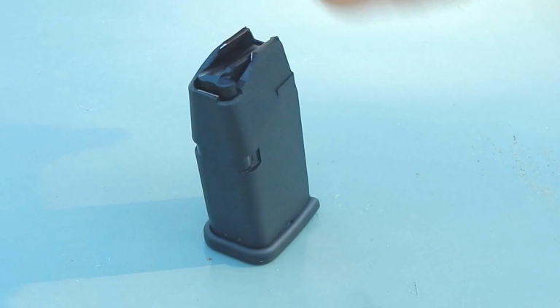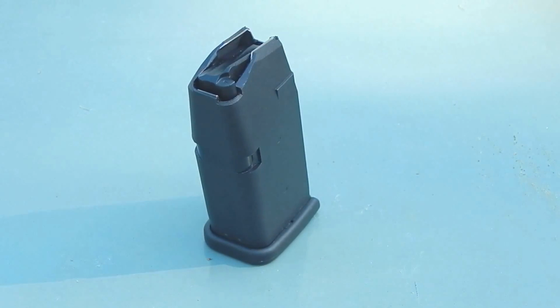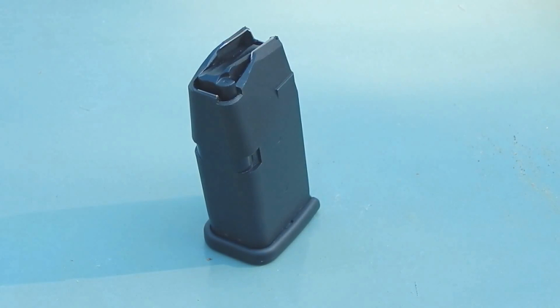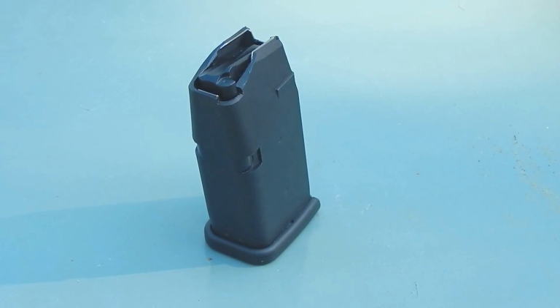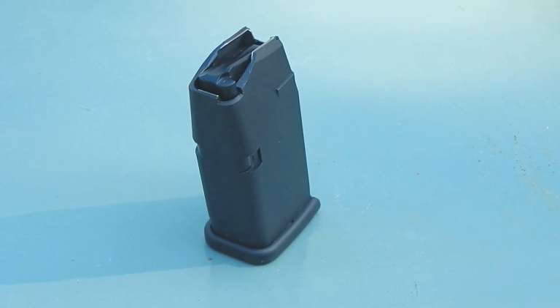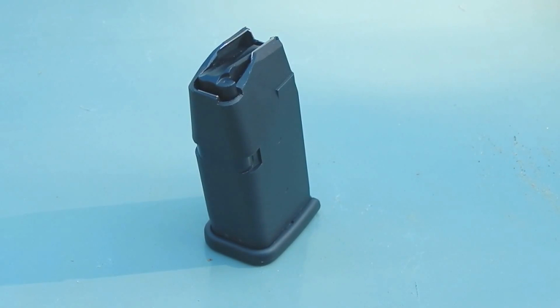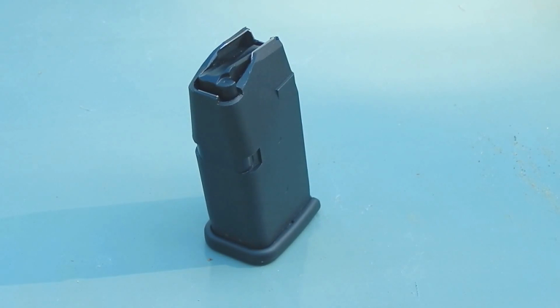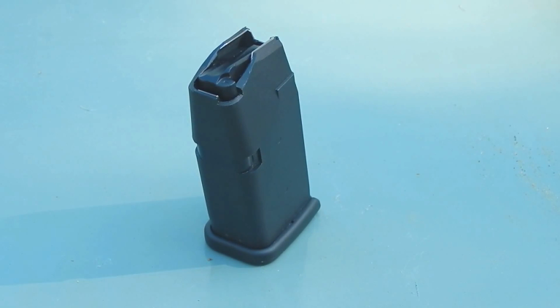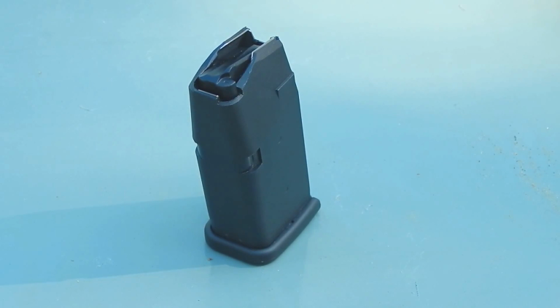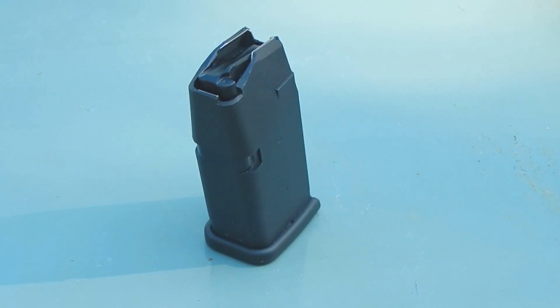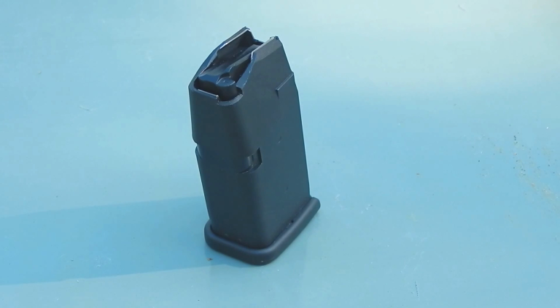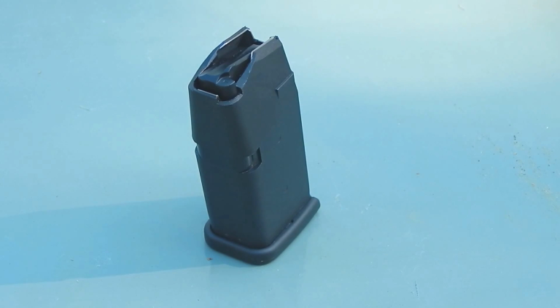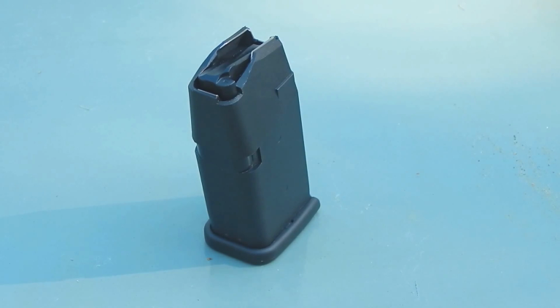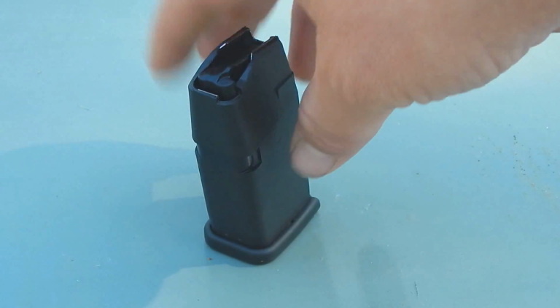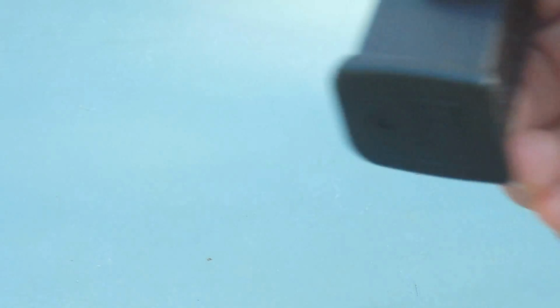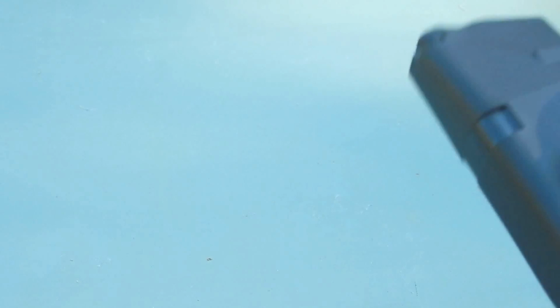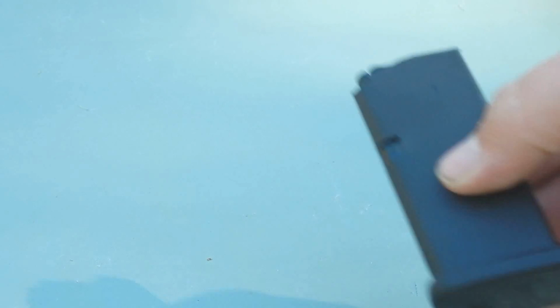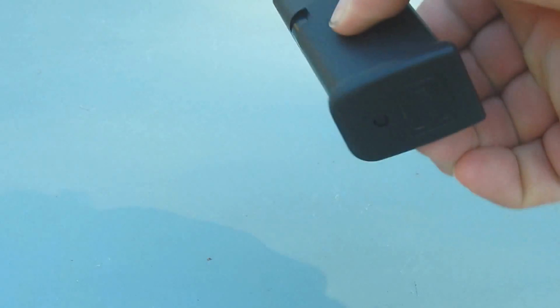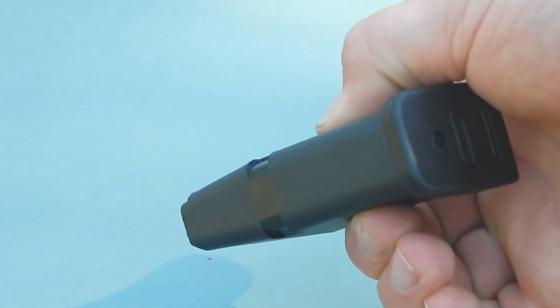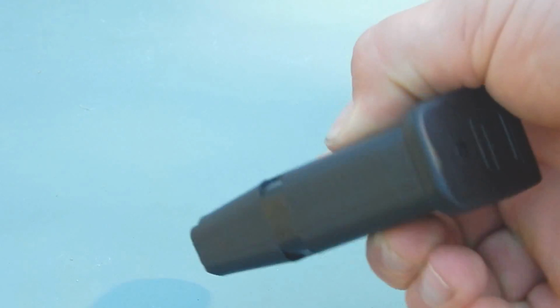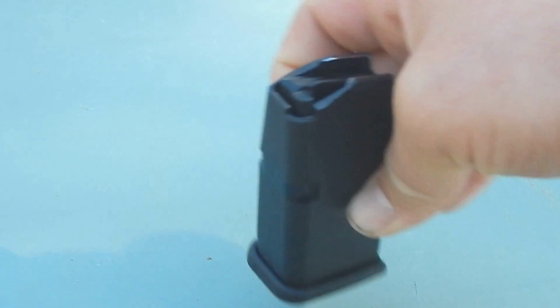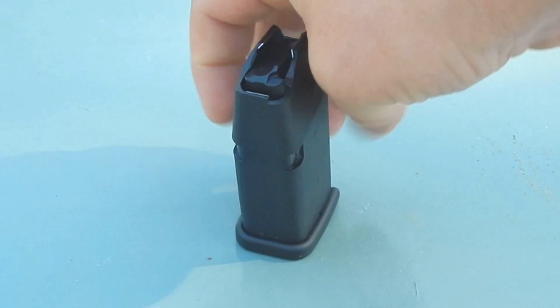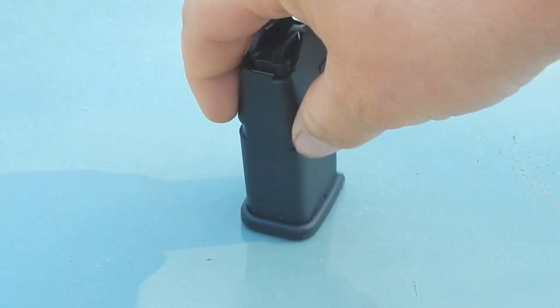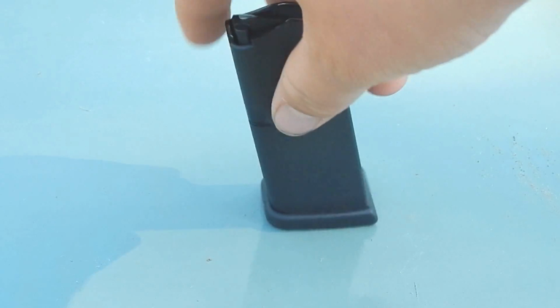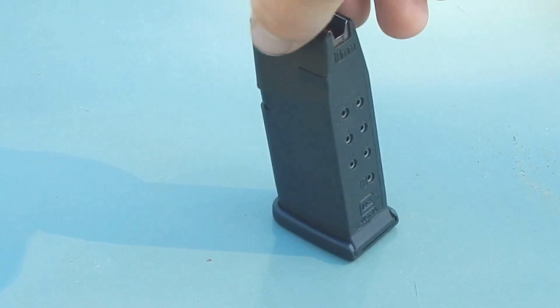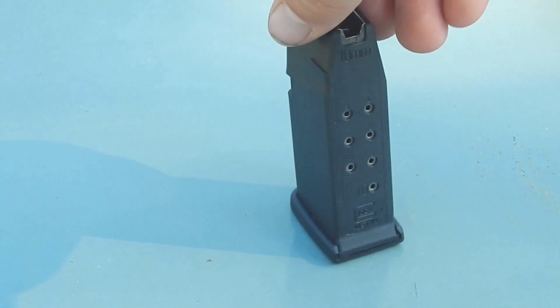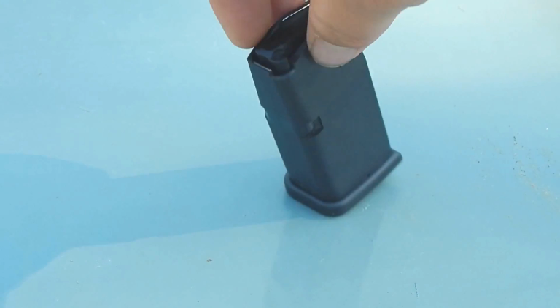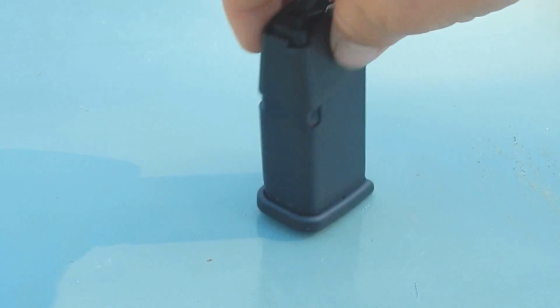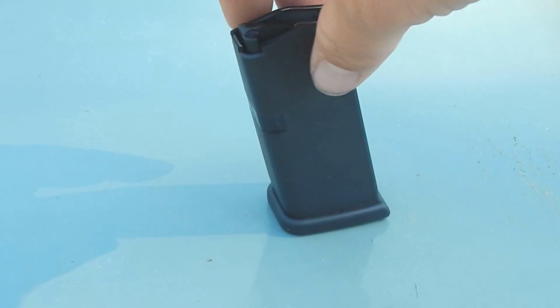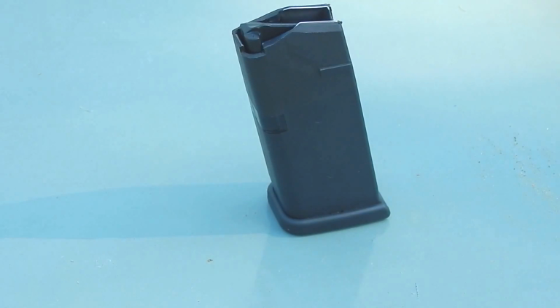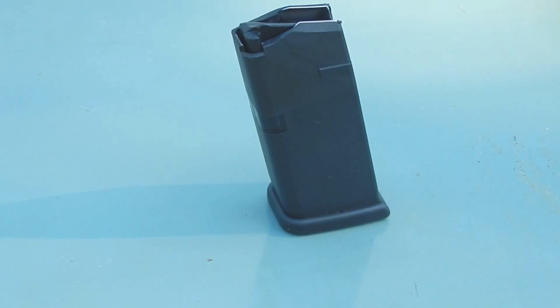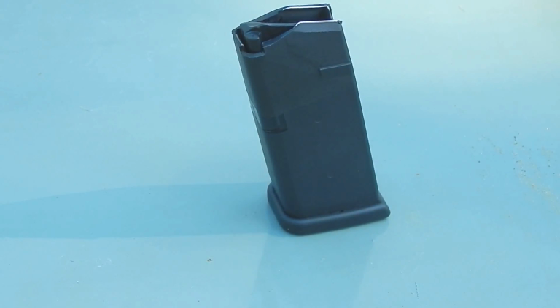The polymer coating helps with feeding and it helps with durability, actually, surprisingly. A lot of people diss it for being polymer, but the durability lends itself to being able to take impact pretty good. But today I'm just going to torch this baby up and we're going to see what is left behind in the Glock magazine.